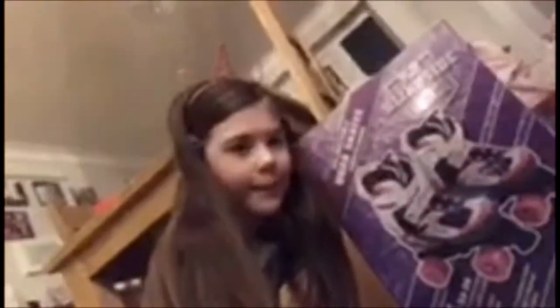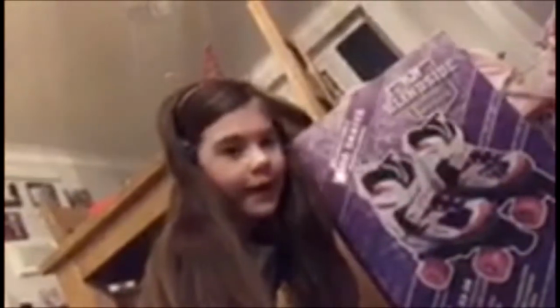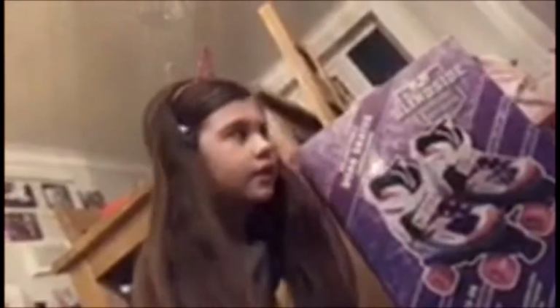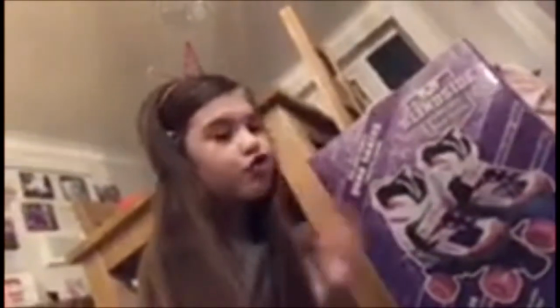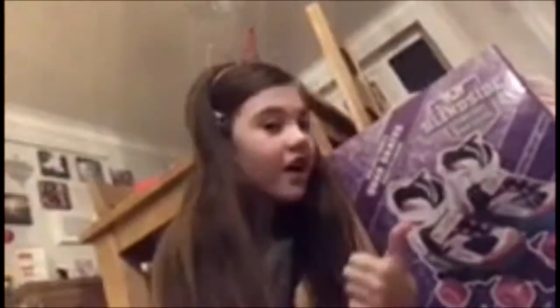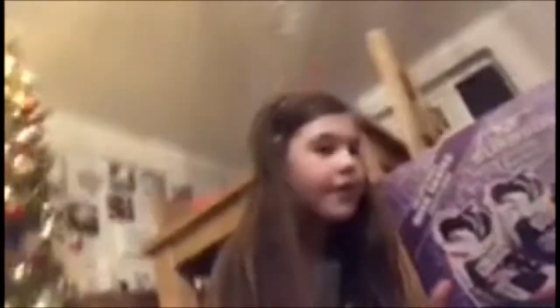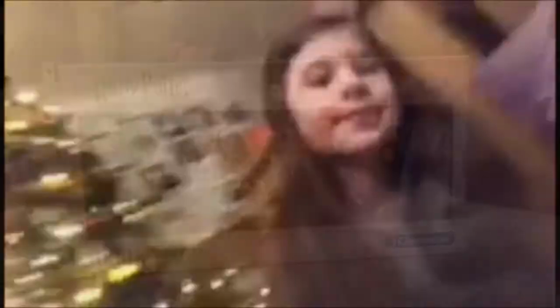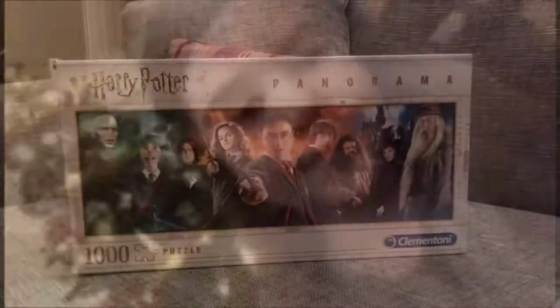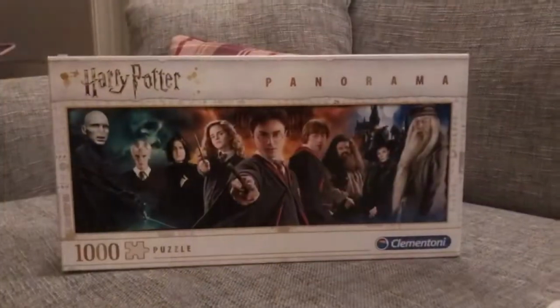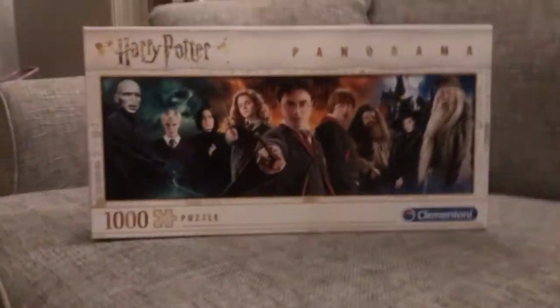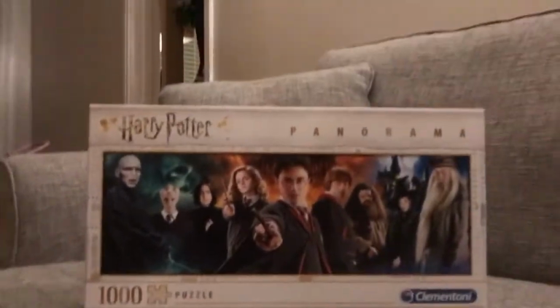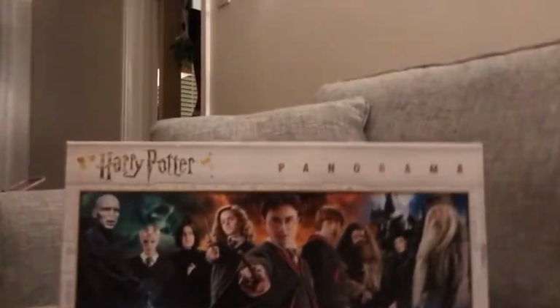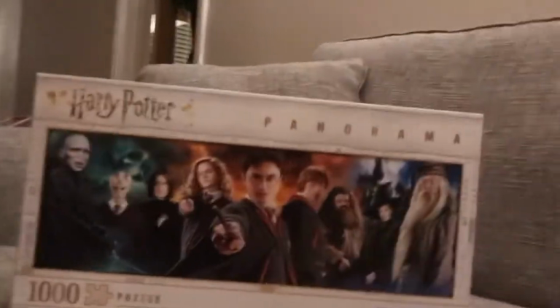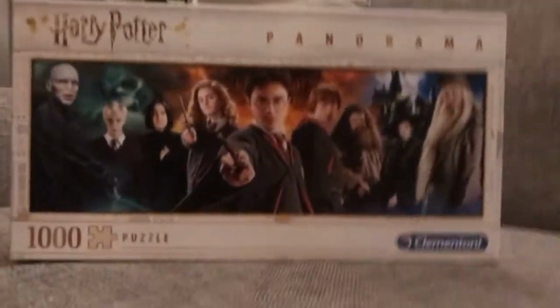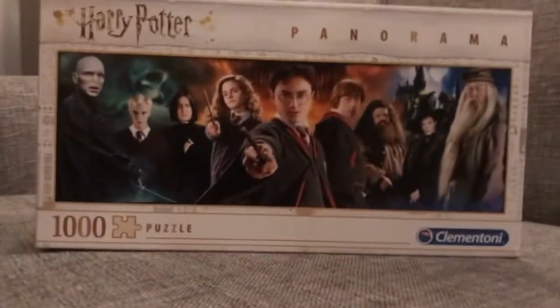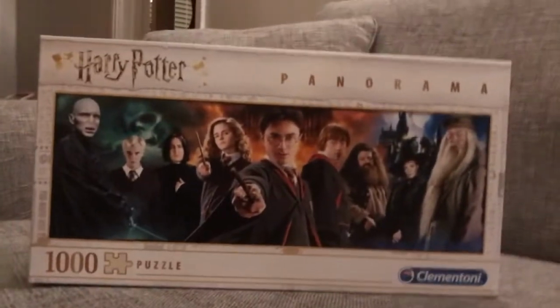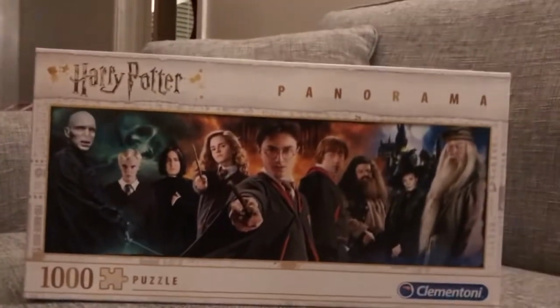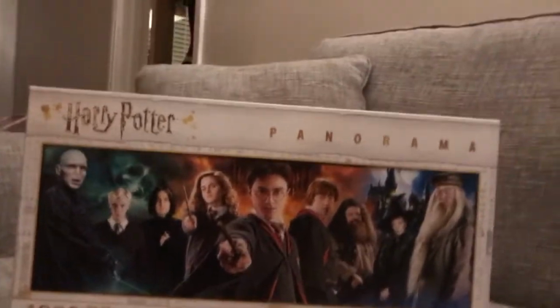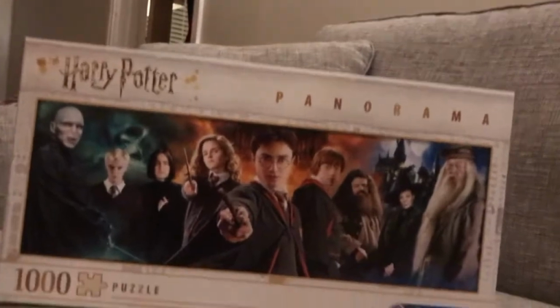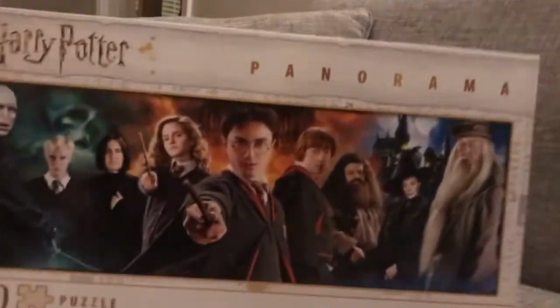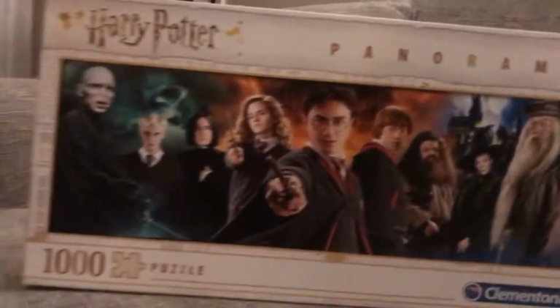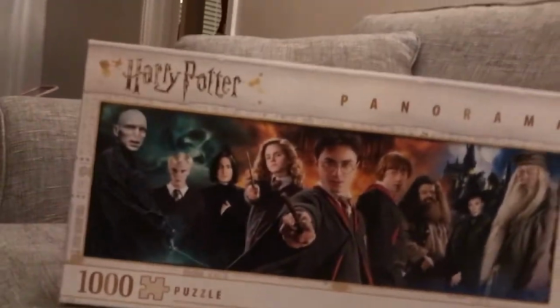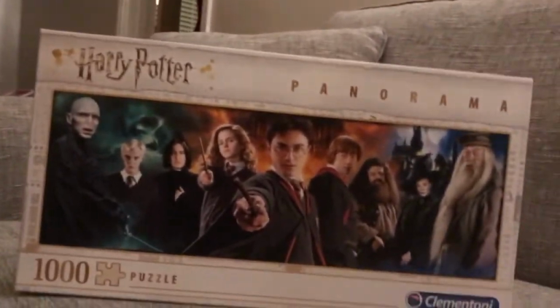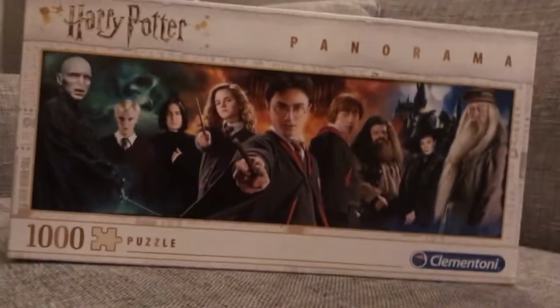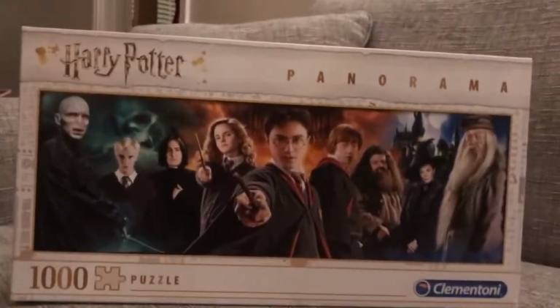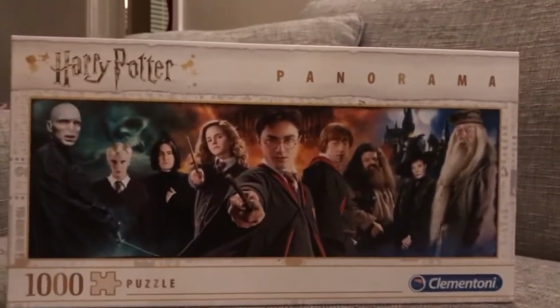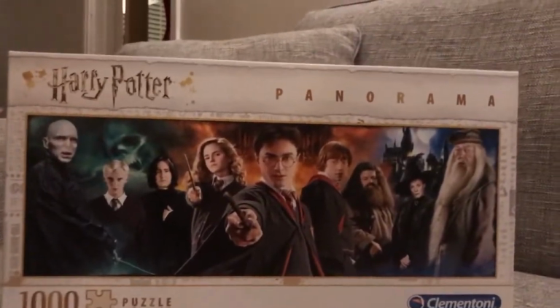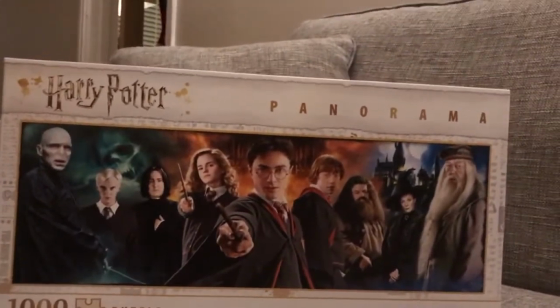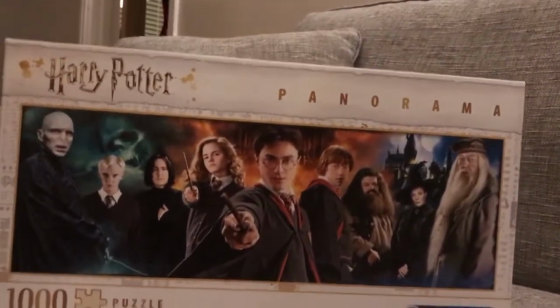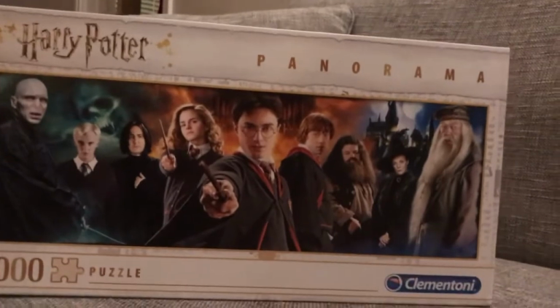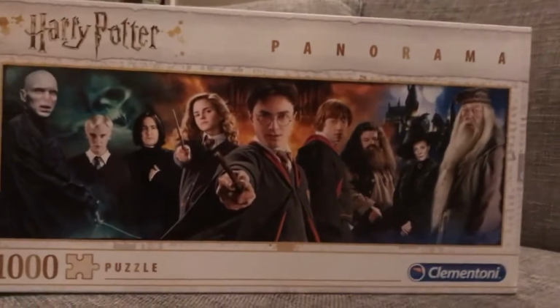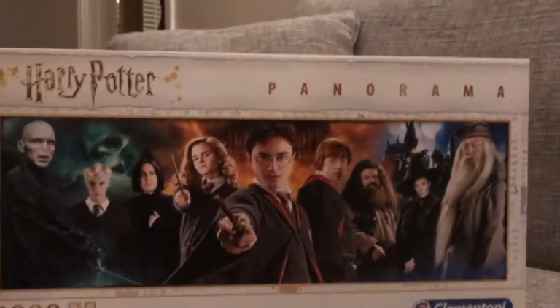That's a puzzle that I got and we're going to attempt to do it tonight. It's a Harry Potter one and it's really nice, so I'm really excited about doing it tonight.